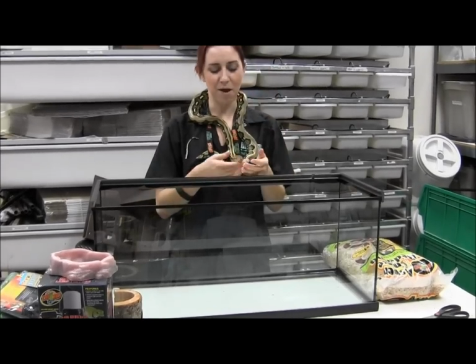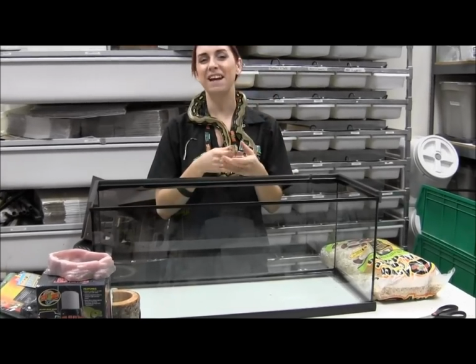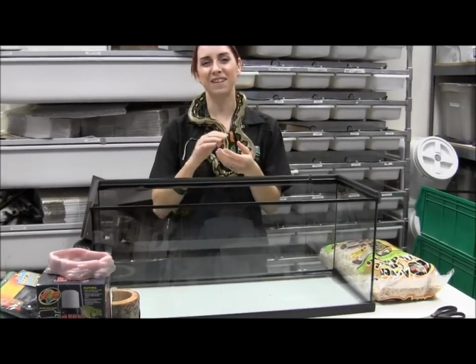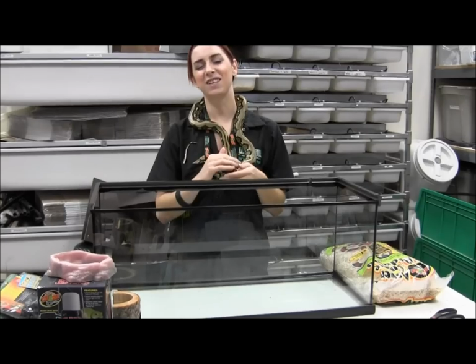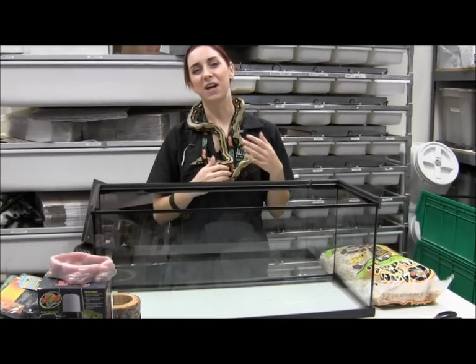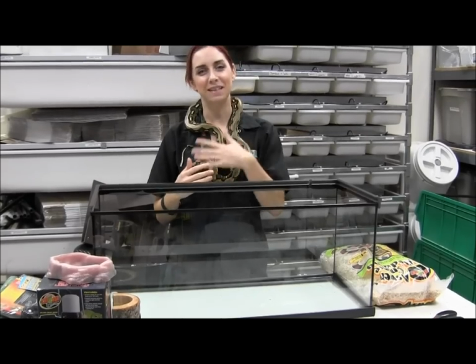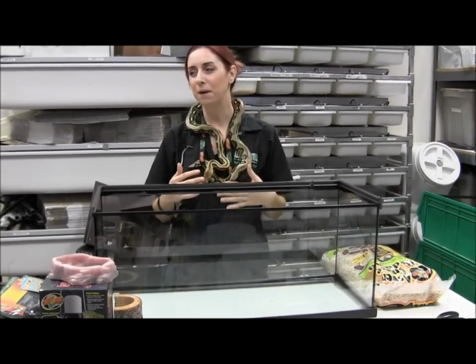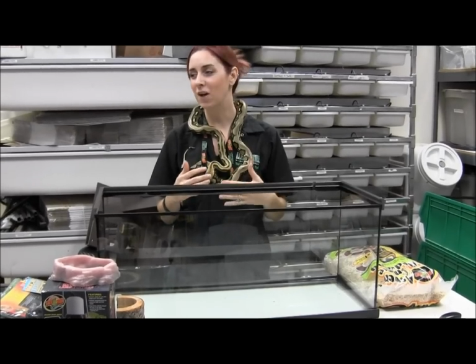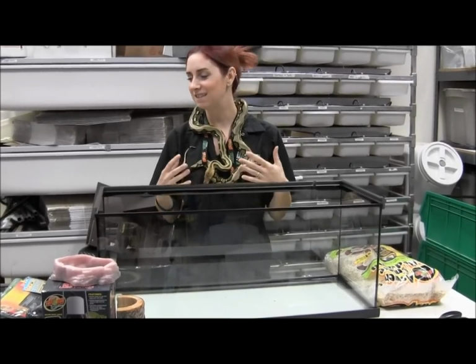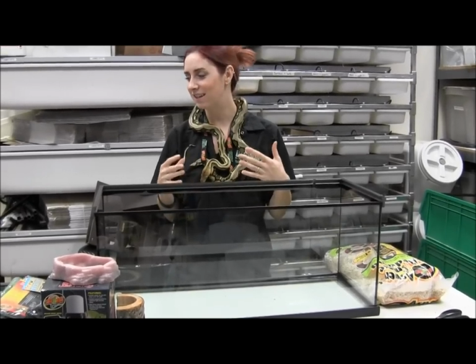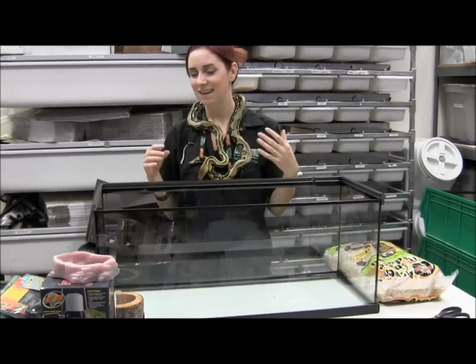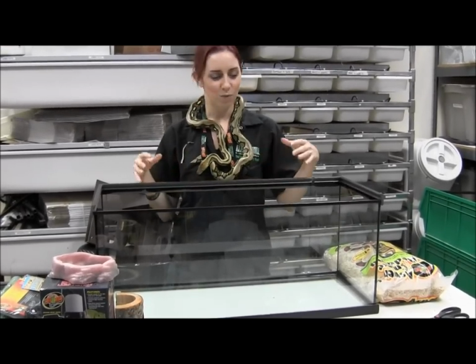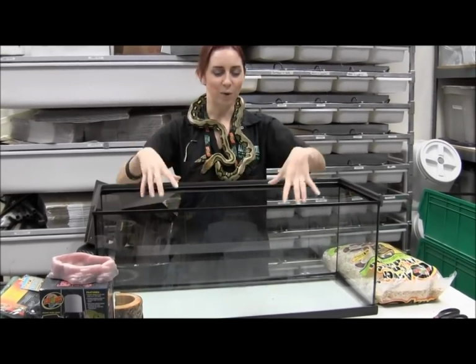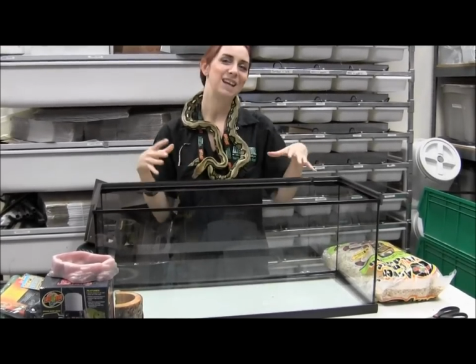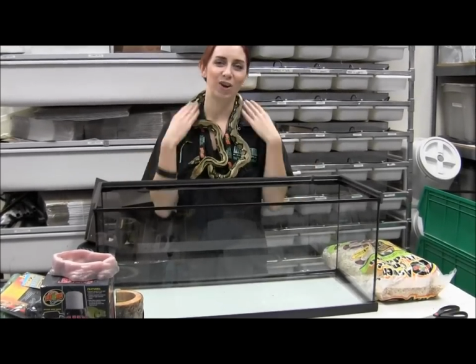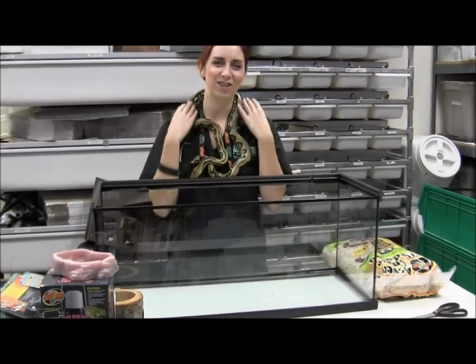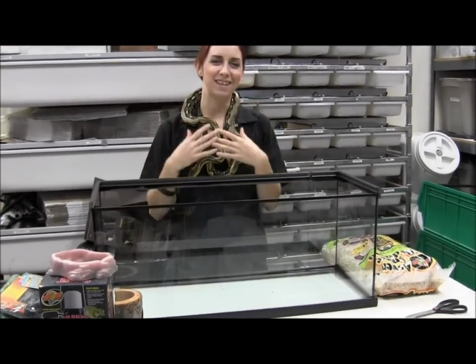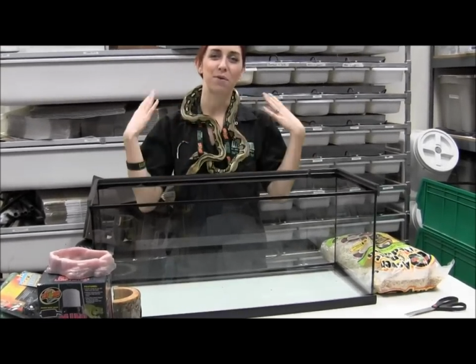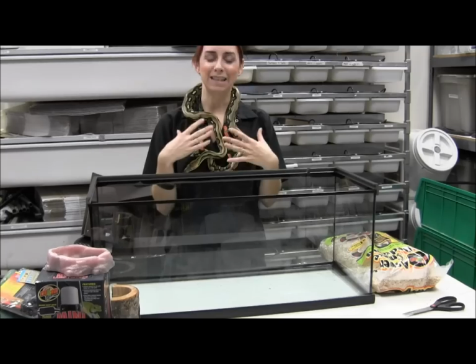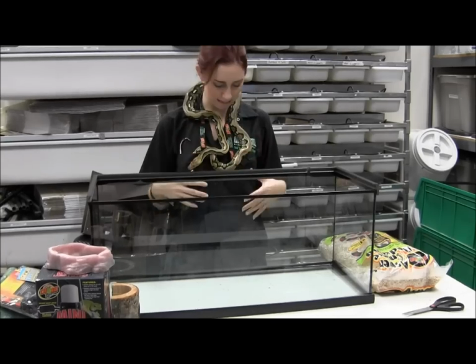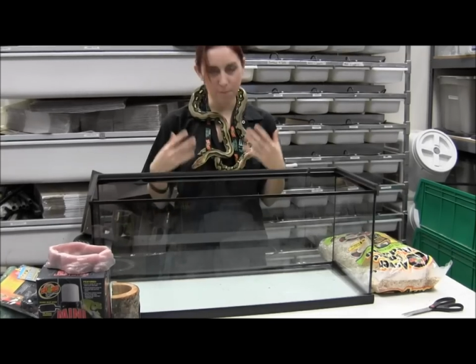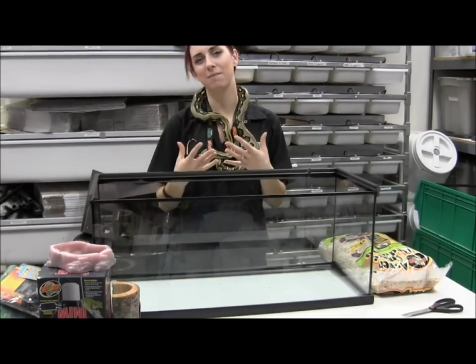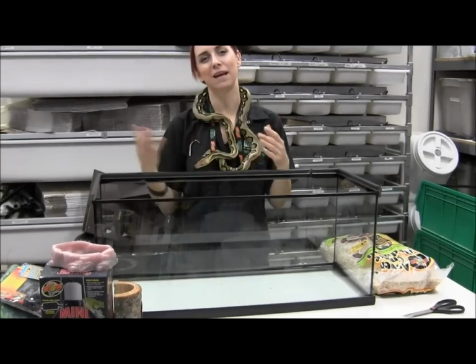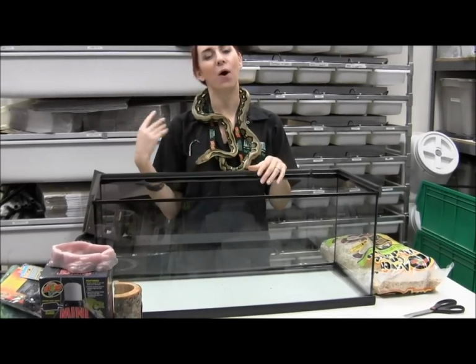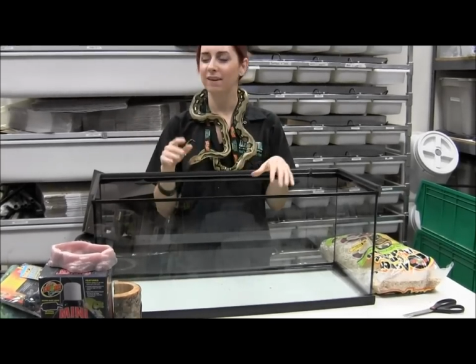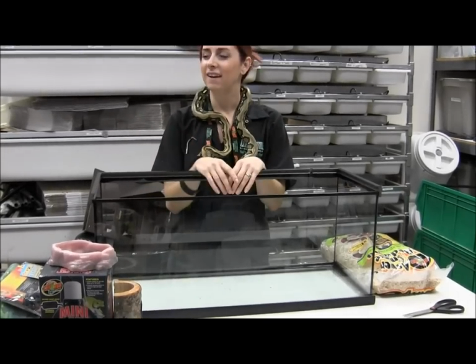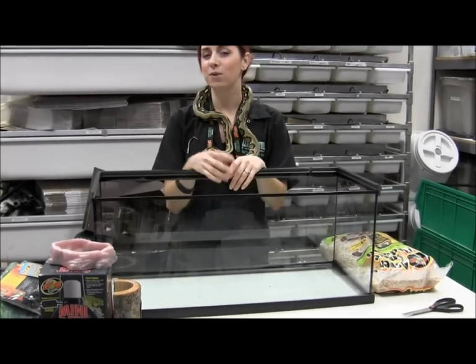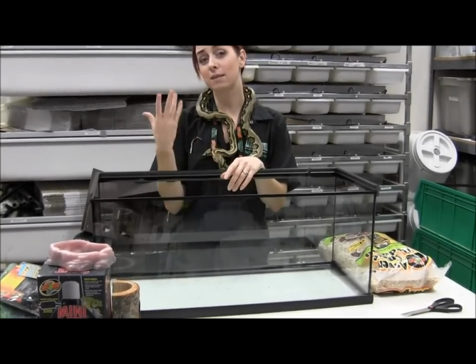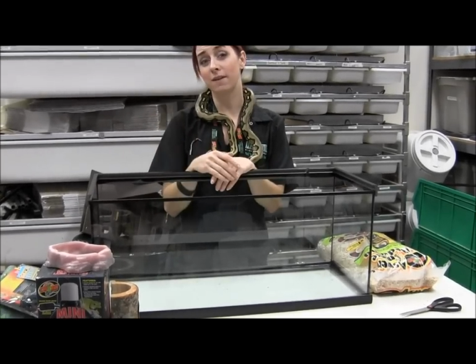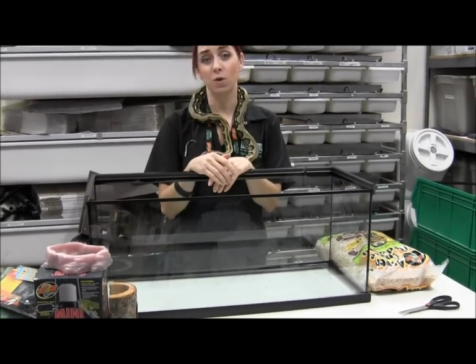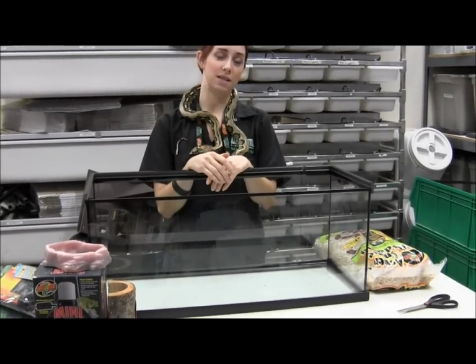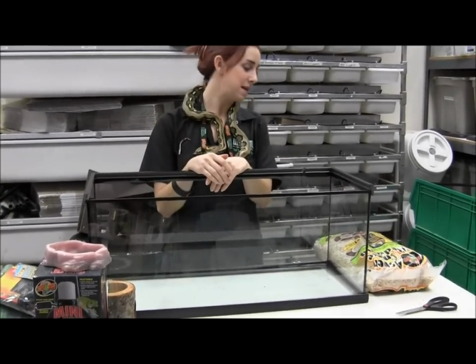Around my neck here is actually a tiger reticulated python. He's not what's going in here — he's just an example of a neat little snake. I brought him in today from home so he gets to be in the video this week.